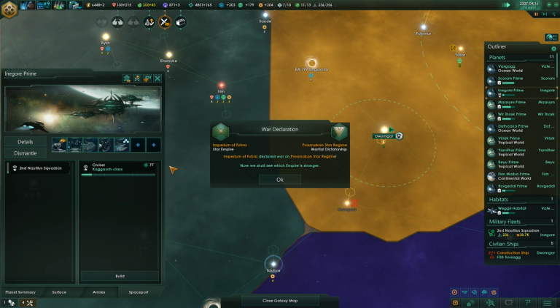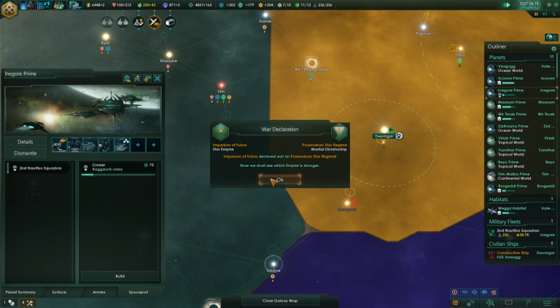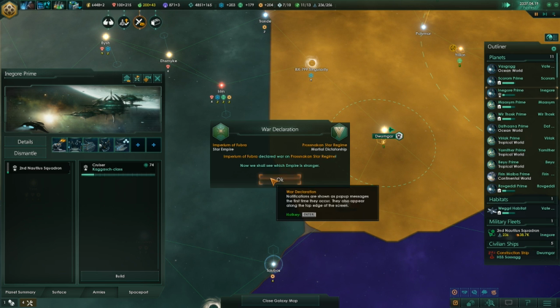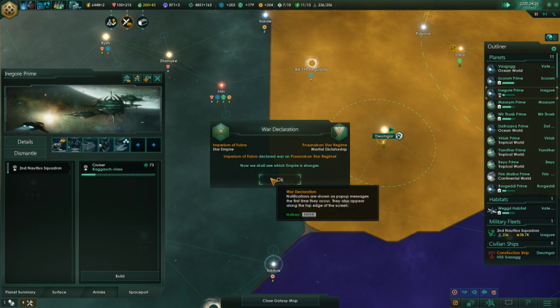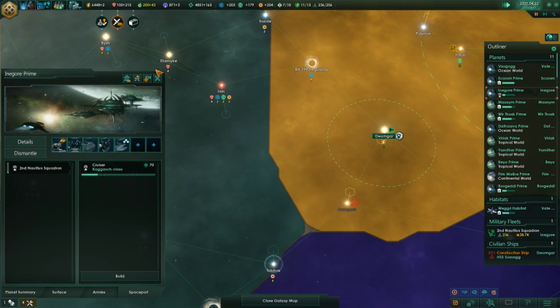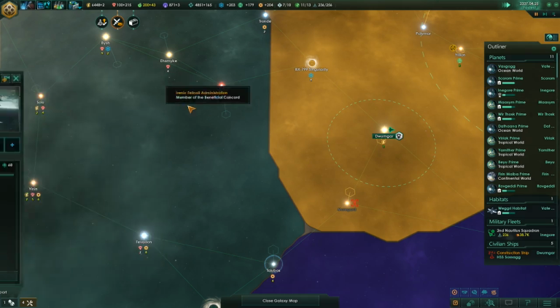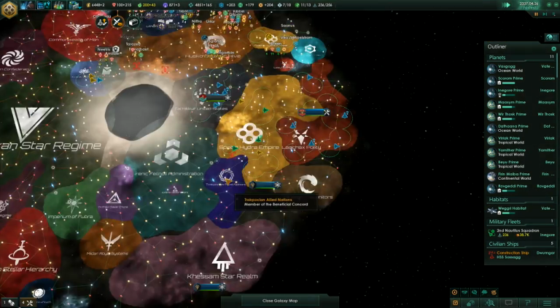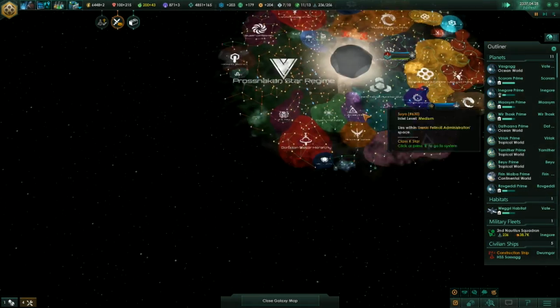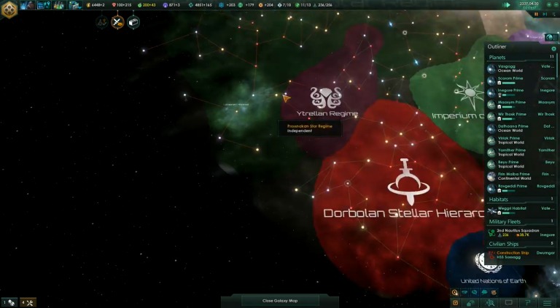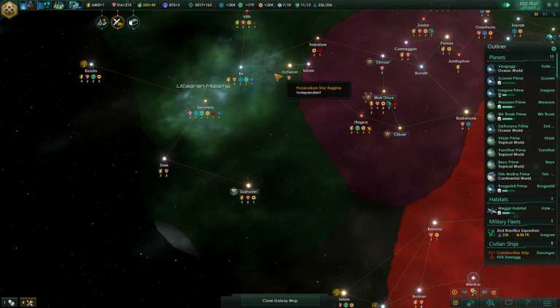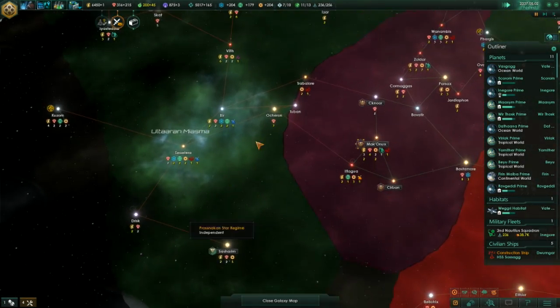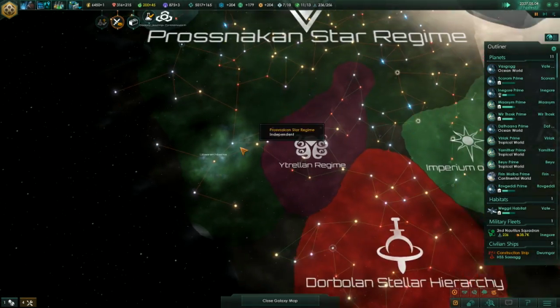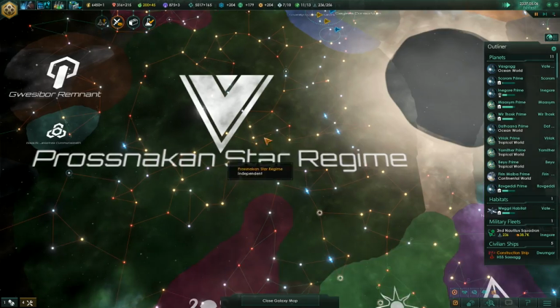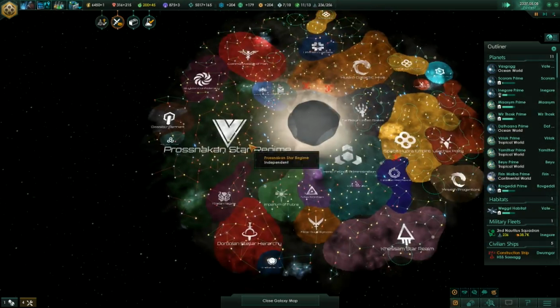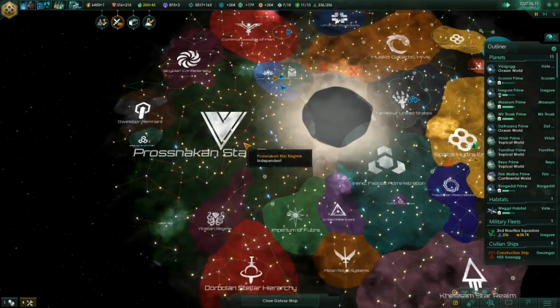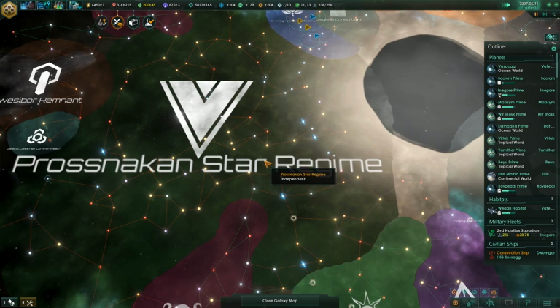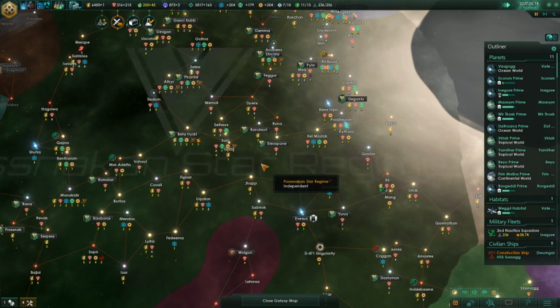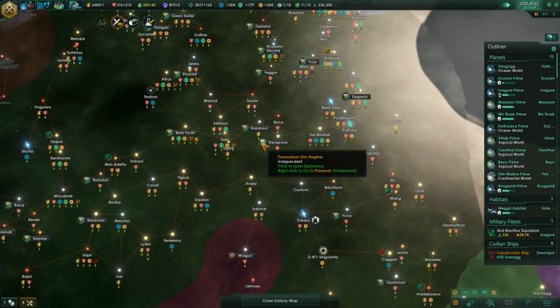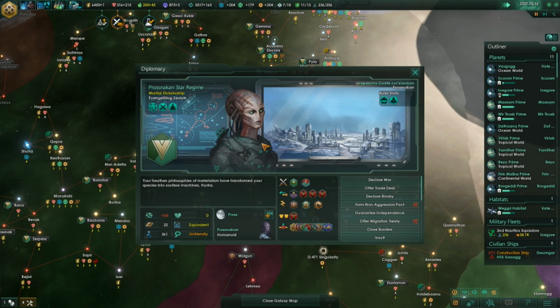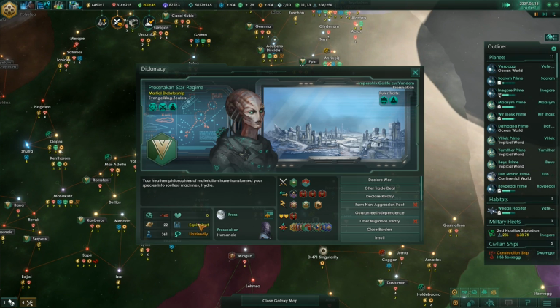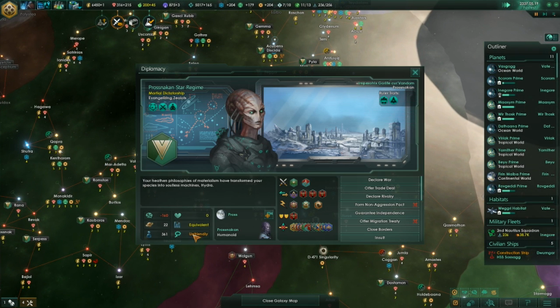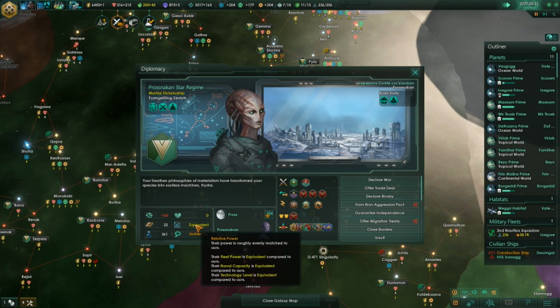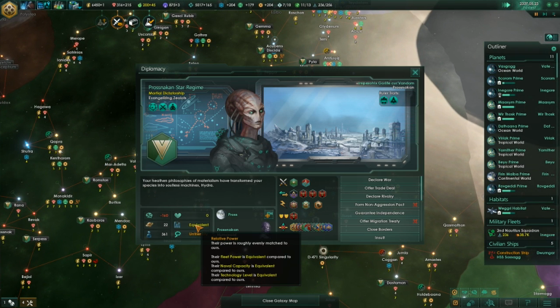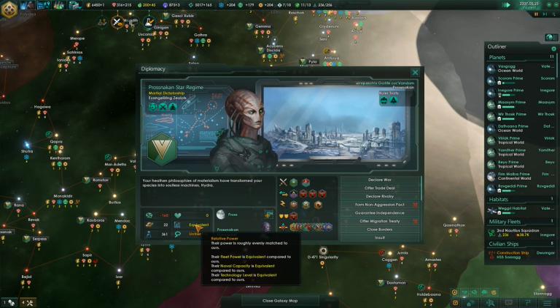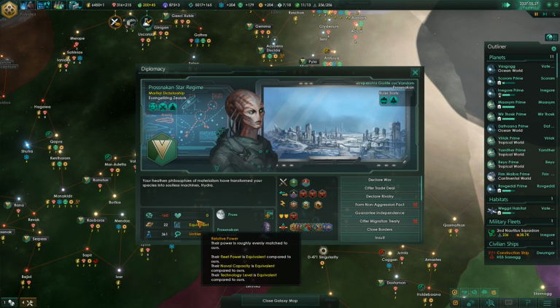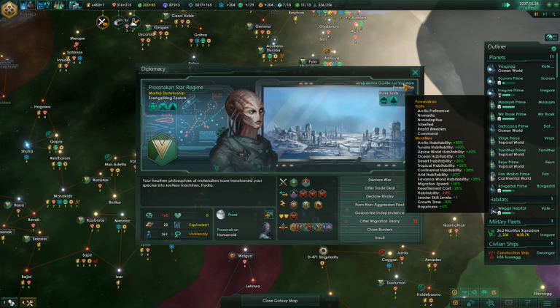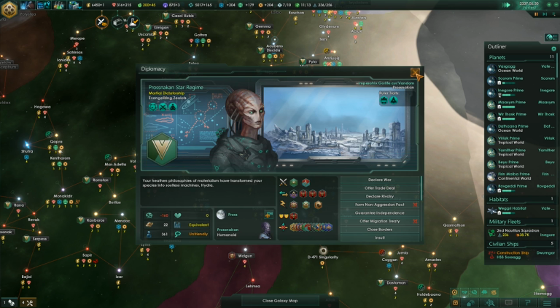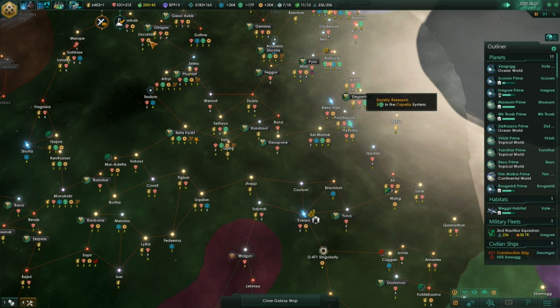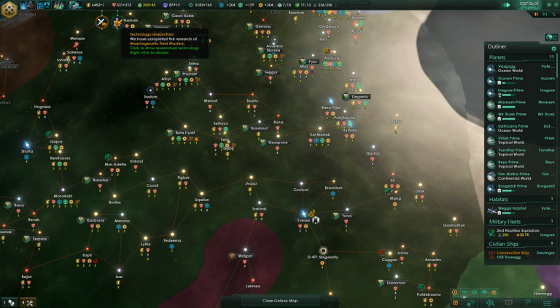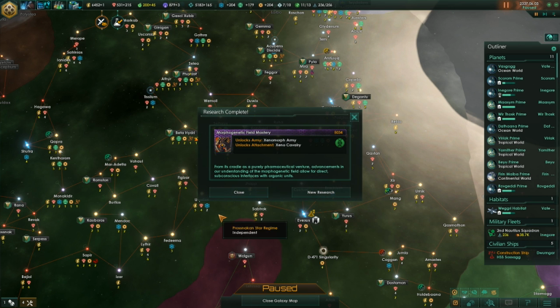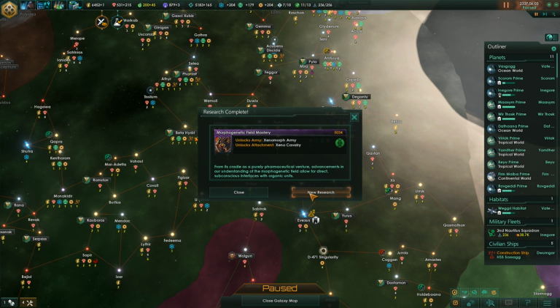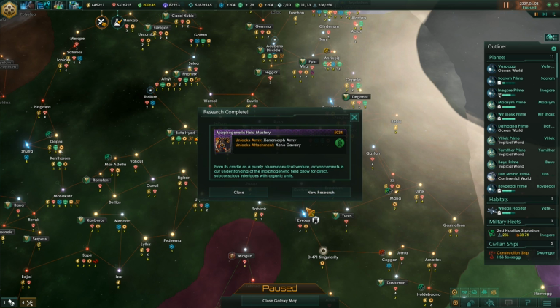Someone declared war? Not anyone we really care about. Actually, that's the green guys over here — I don't want them to get too strong. They are already getting pretty damn strong. Their tech level is equivalent, so that's good — it's not superior.